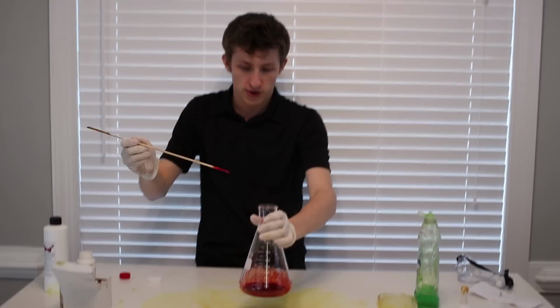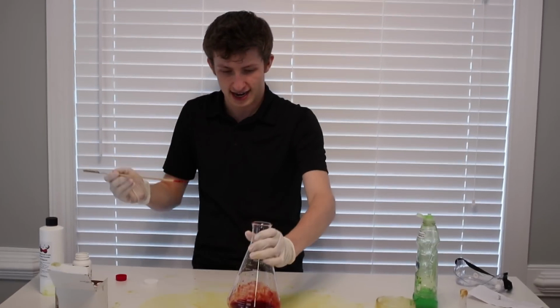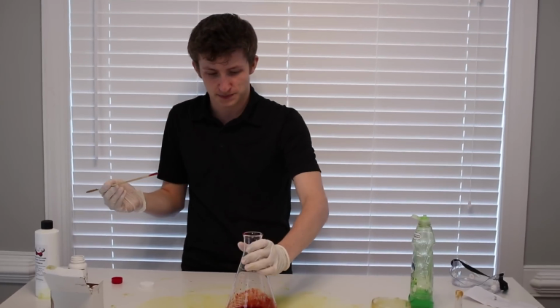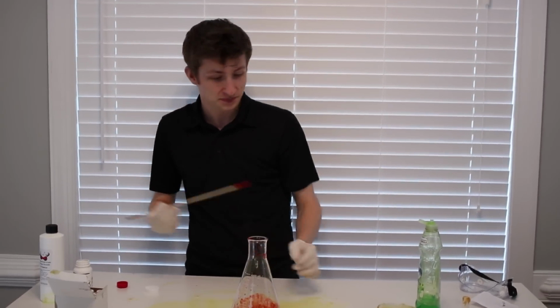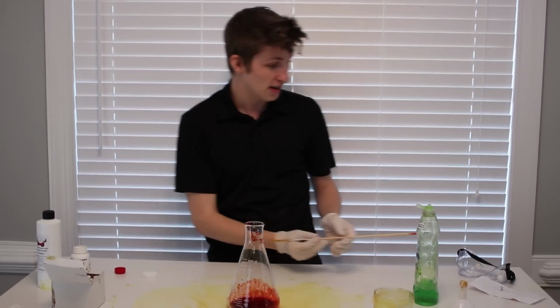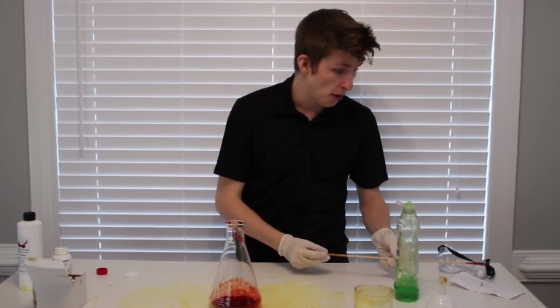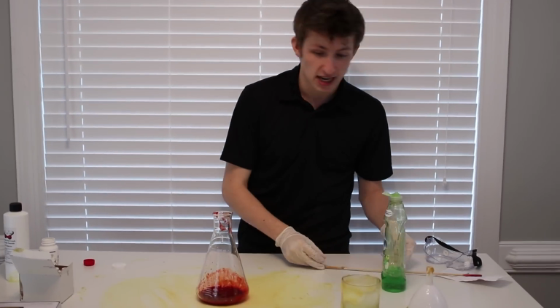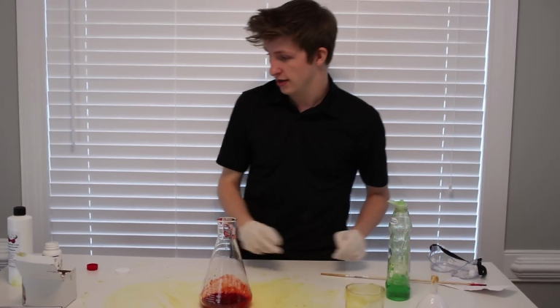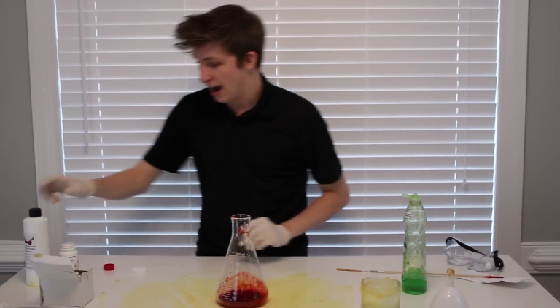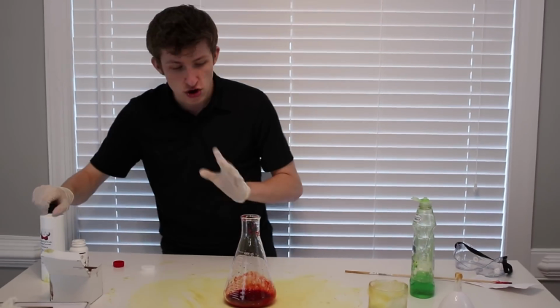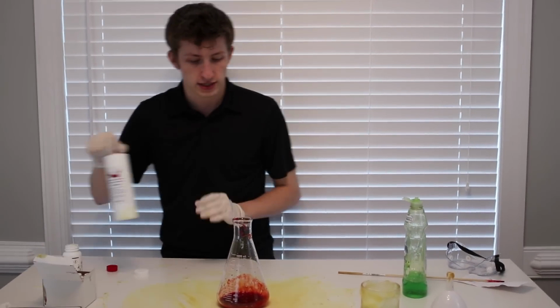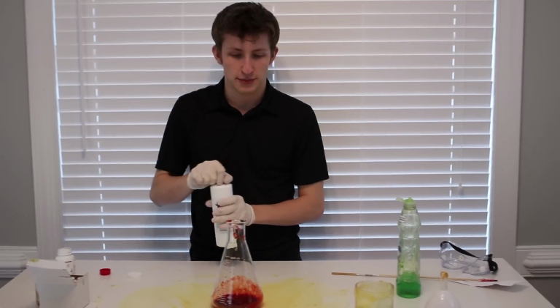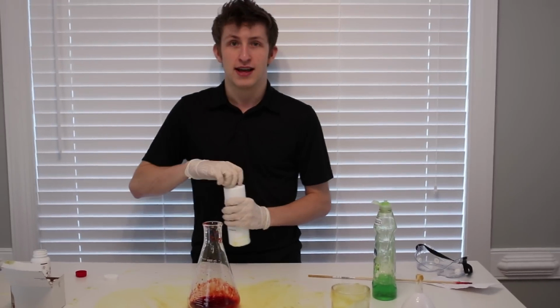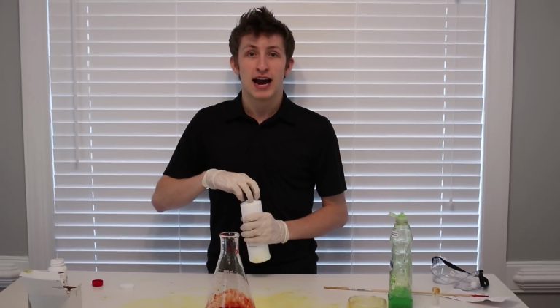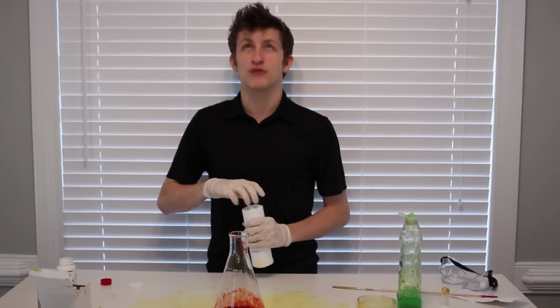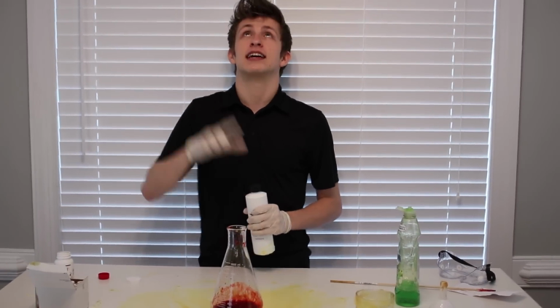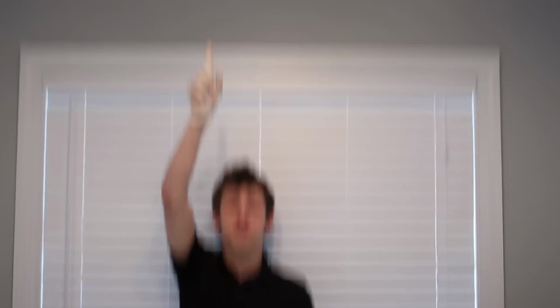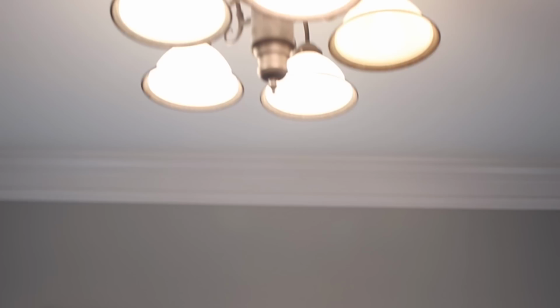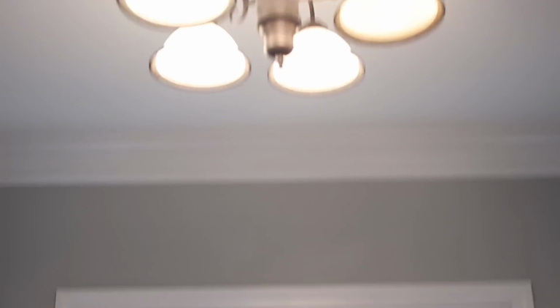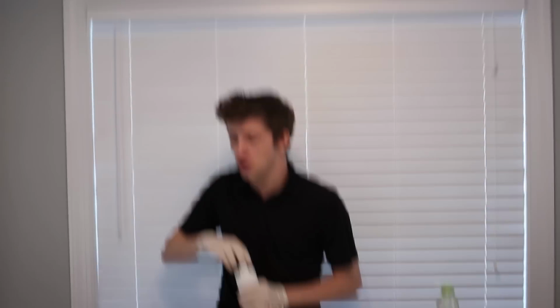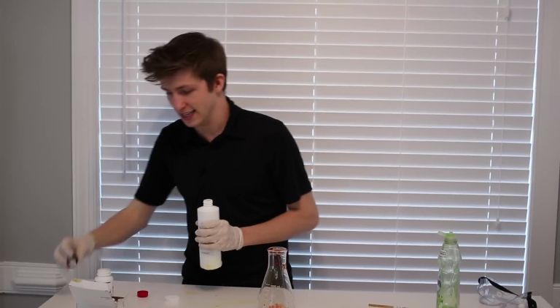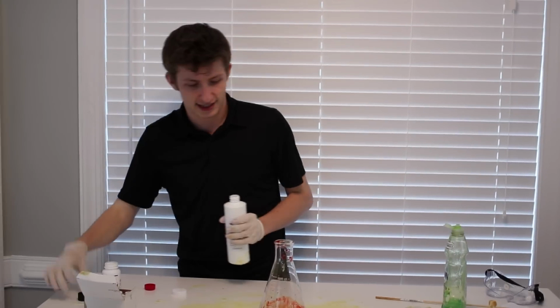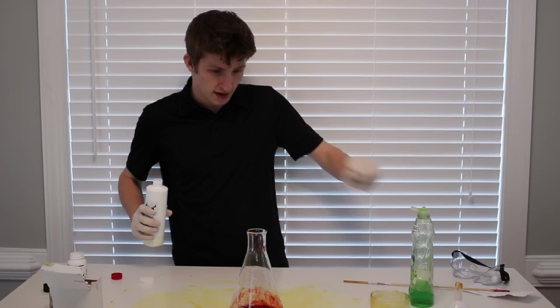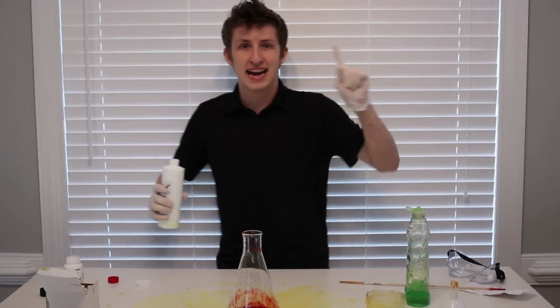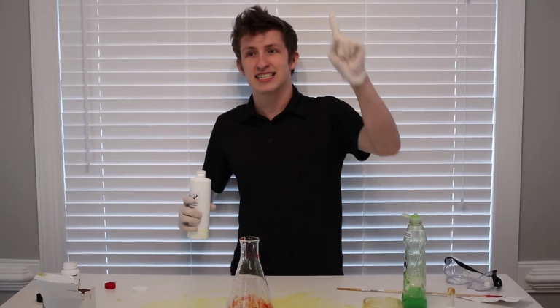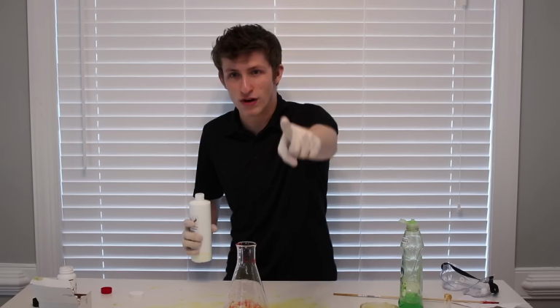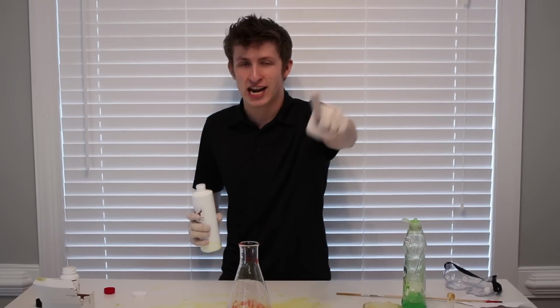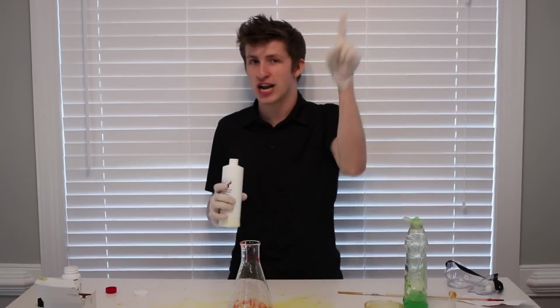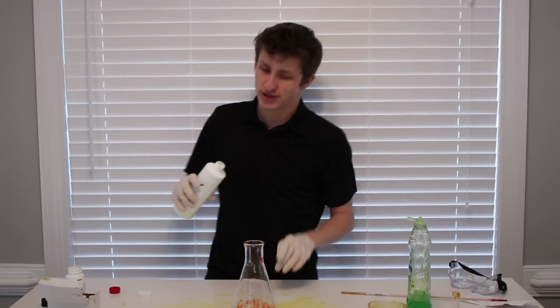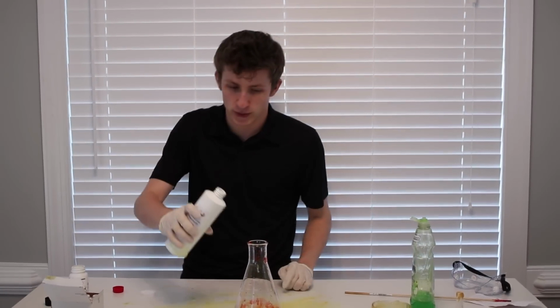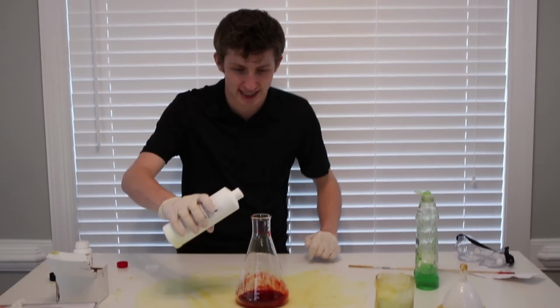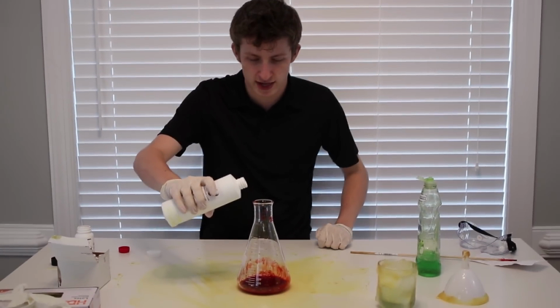Okay, guys. I'm honestly terrified. I have no idea what's going to happen. I'm kind of terrified. What if it hits the ceiling, Sam? There's no way it's going to hit the ceiling. Banana Guns, great channel, check it out. Share it with your friends. Let's do this.